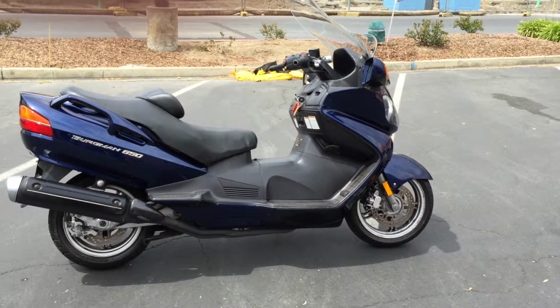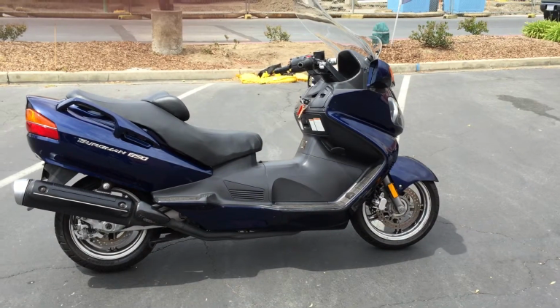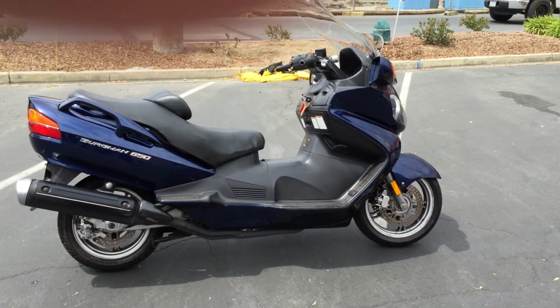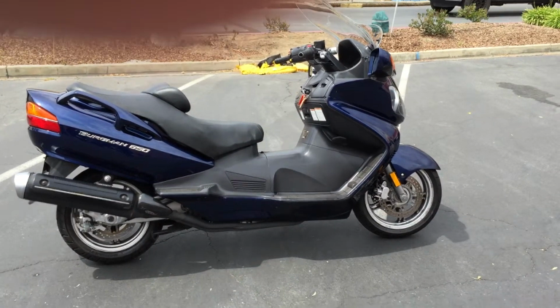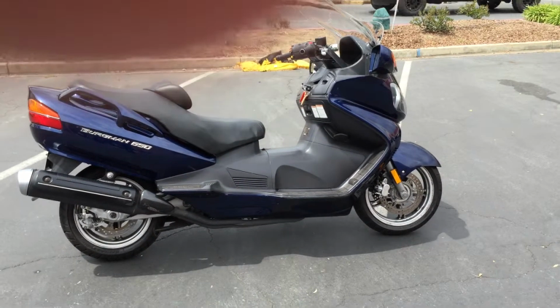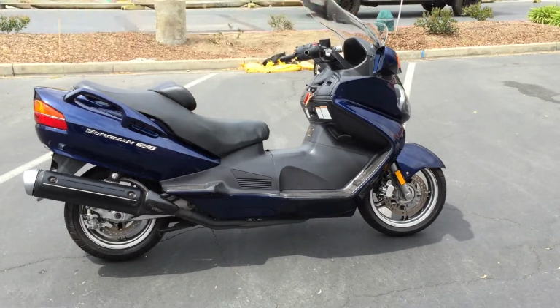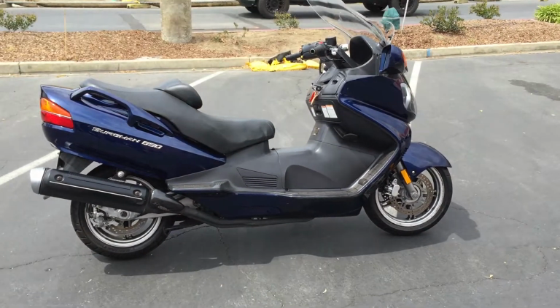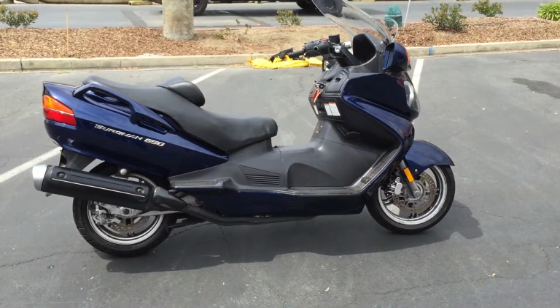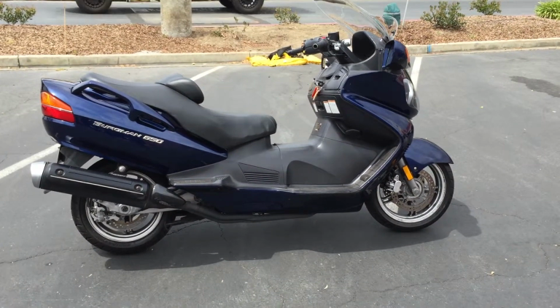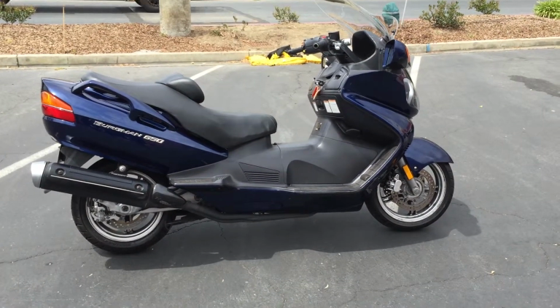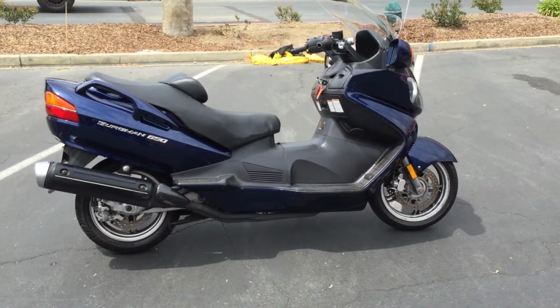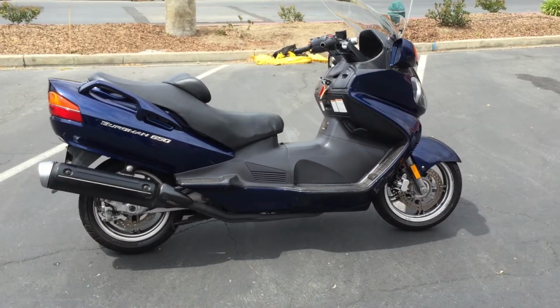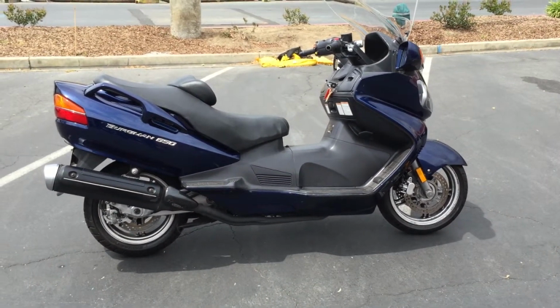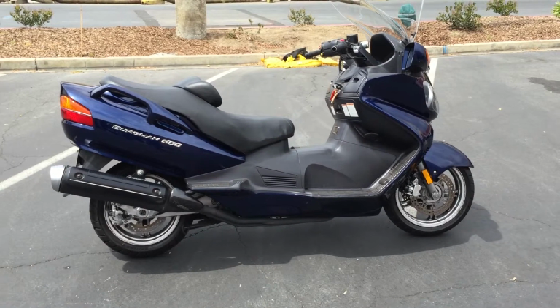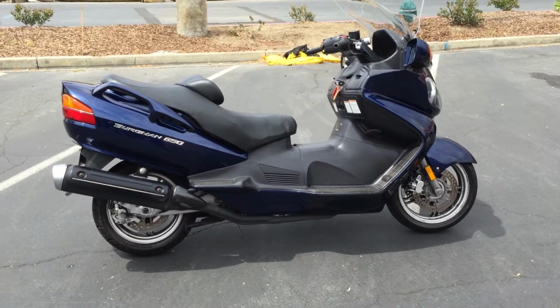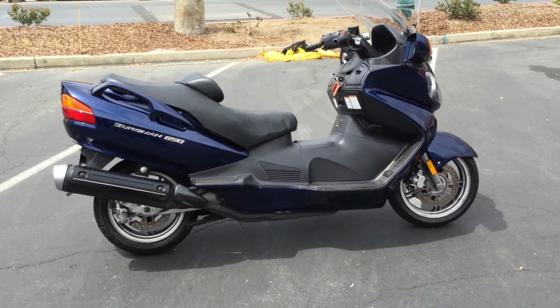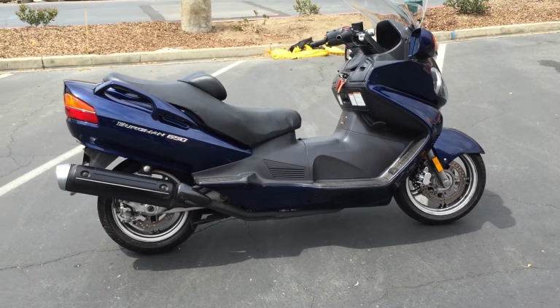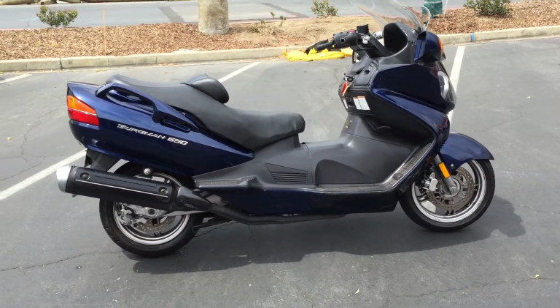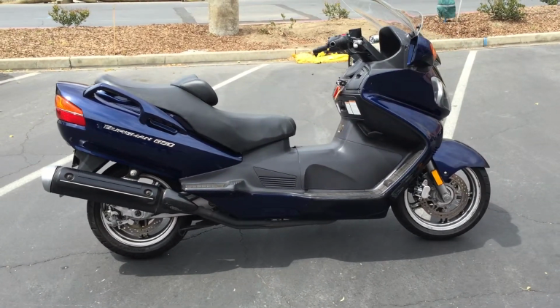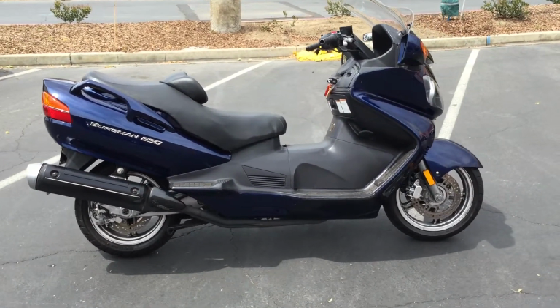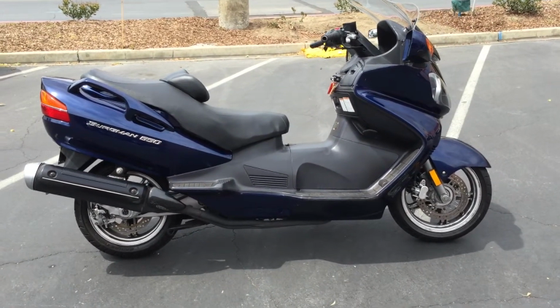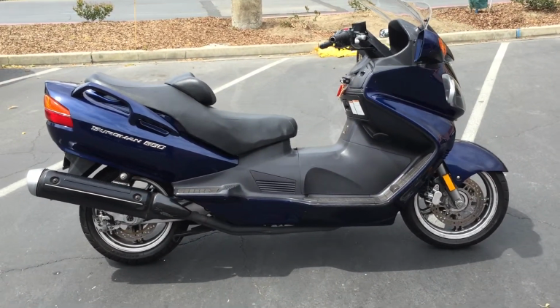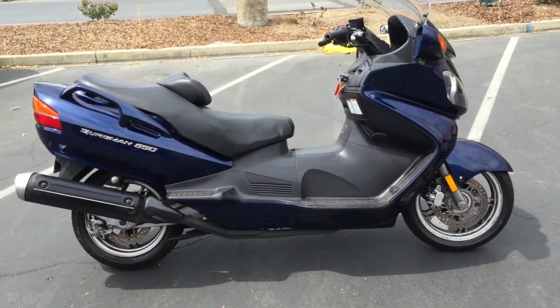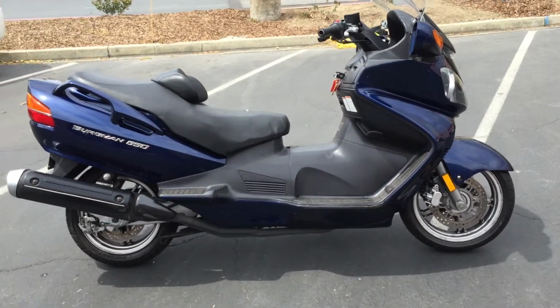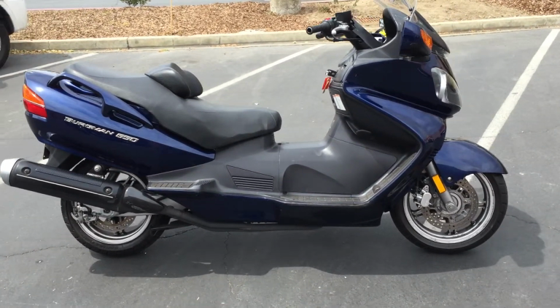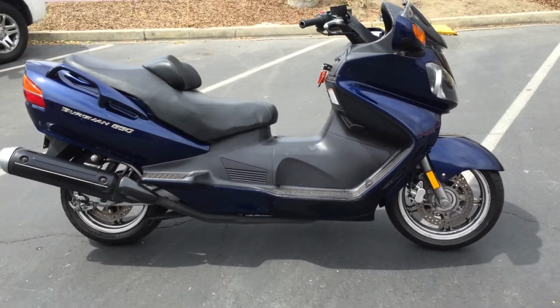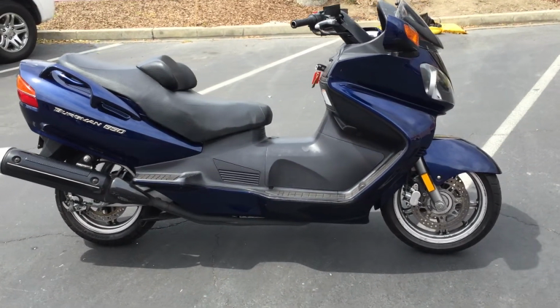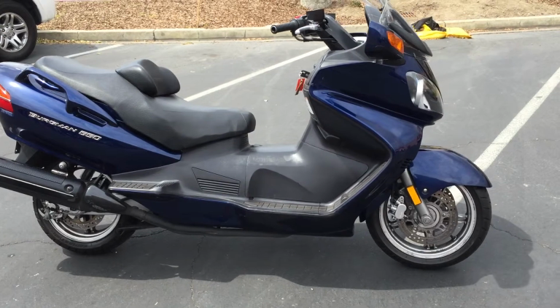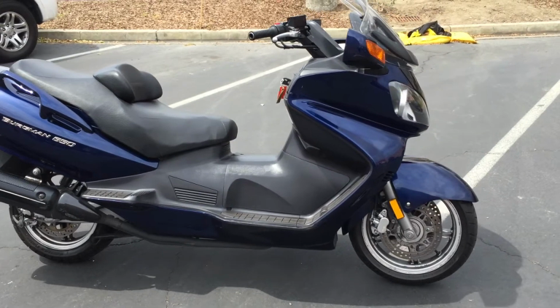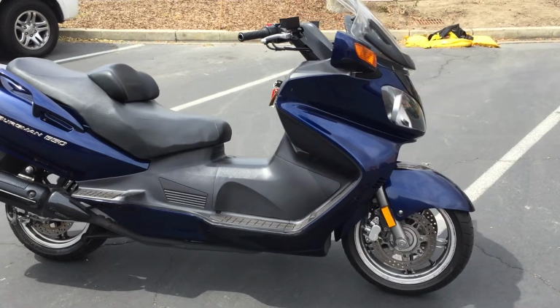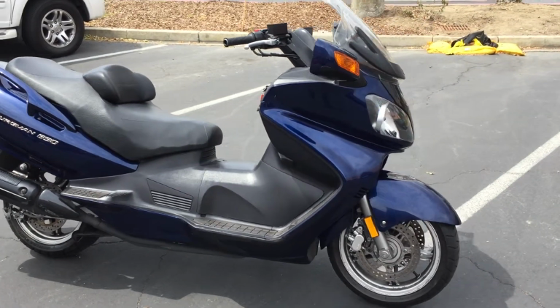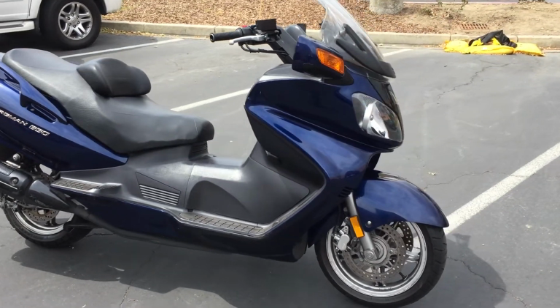Here we are at Concha Costa Power Sports and today we have a 2003 Suzuki Bergman 650. It has just over 19,000 miles and it's available for $34.99.